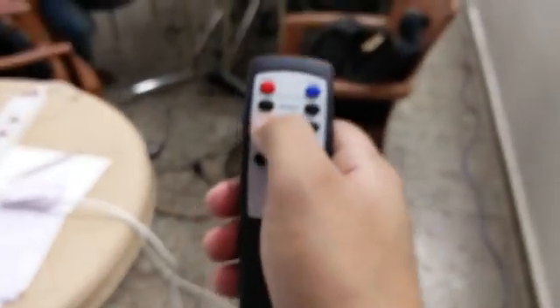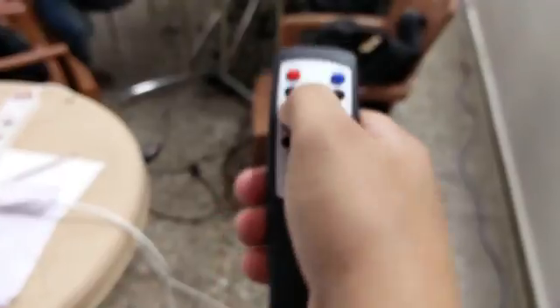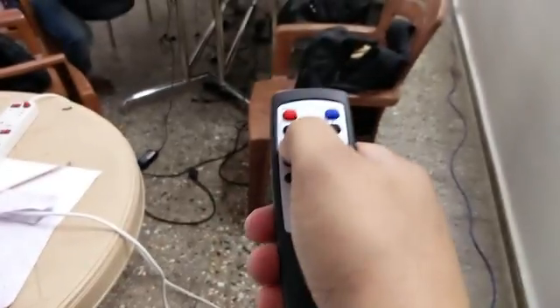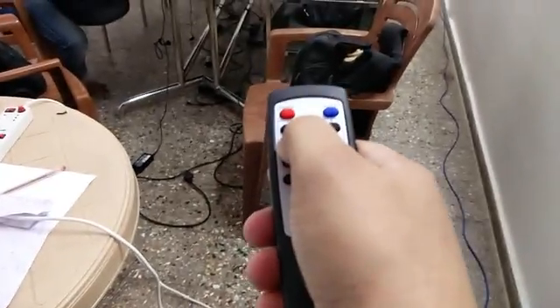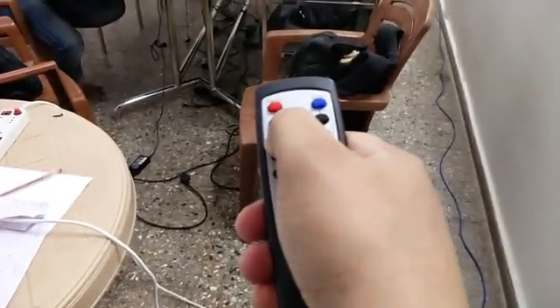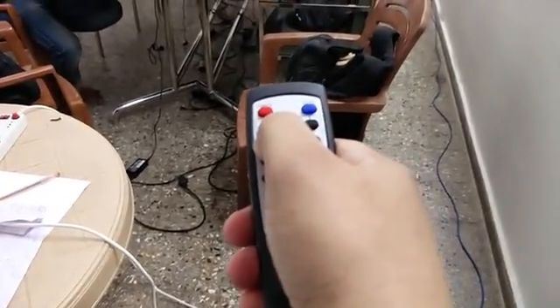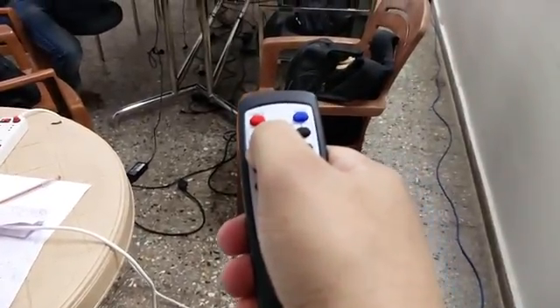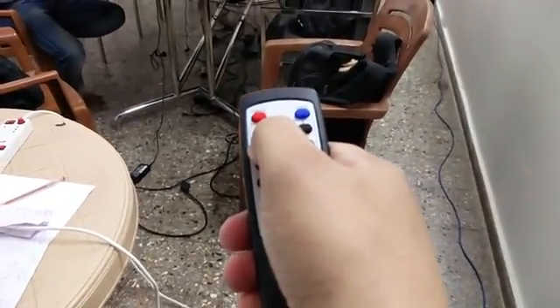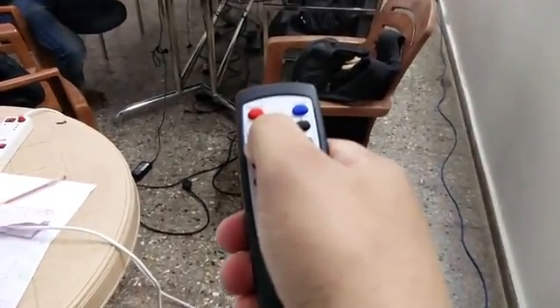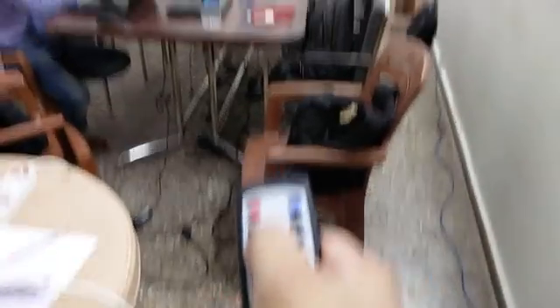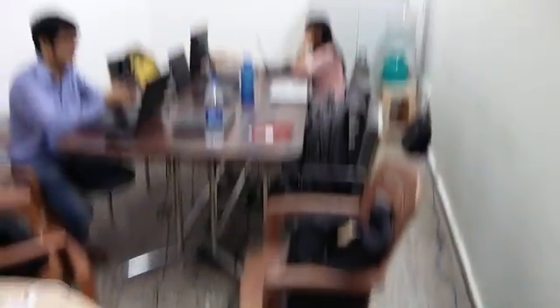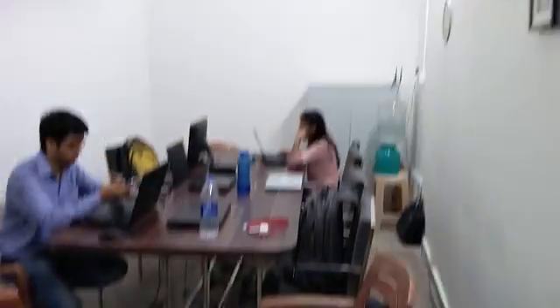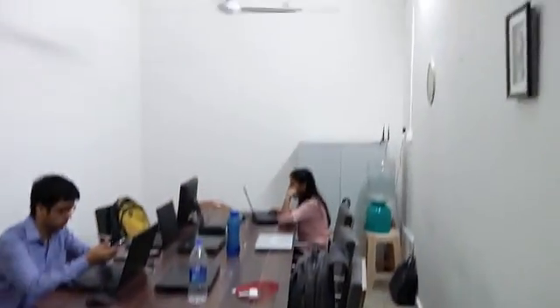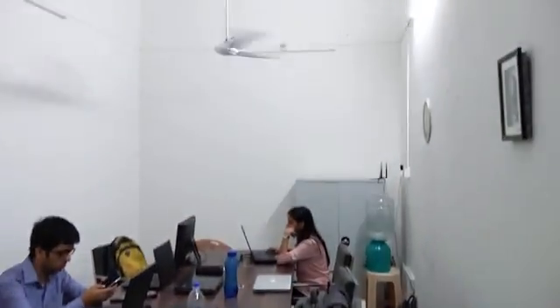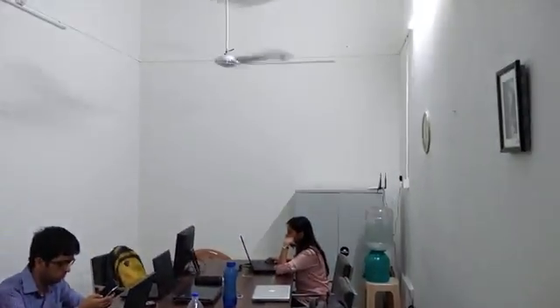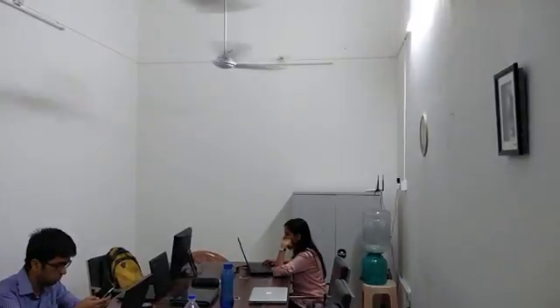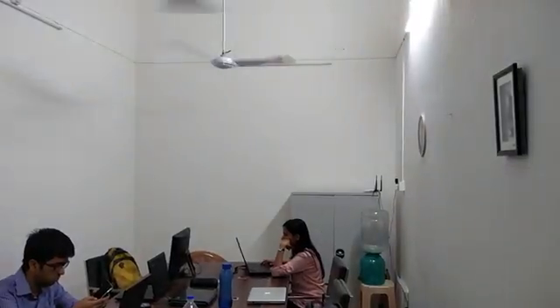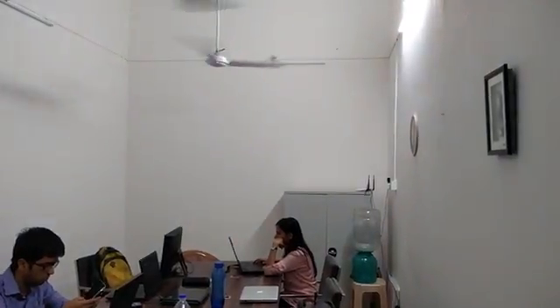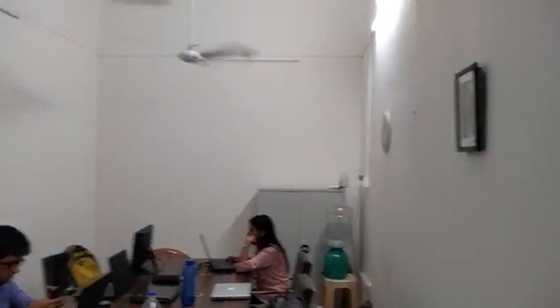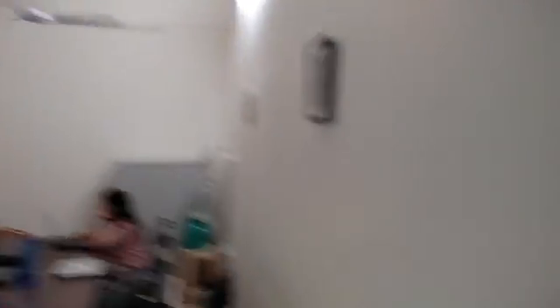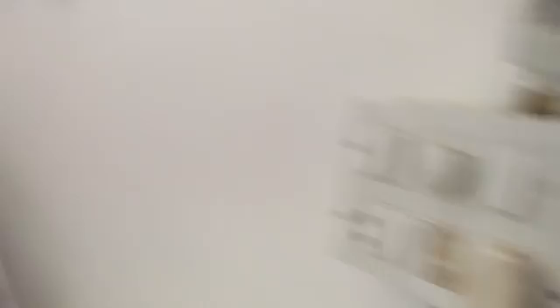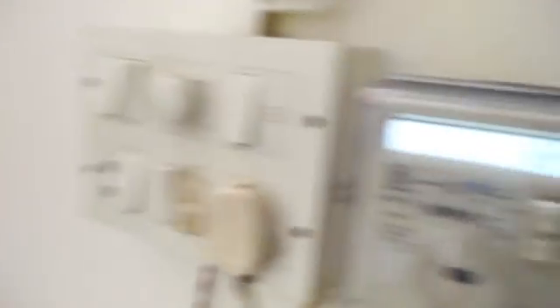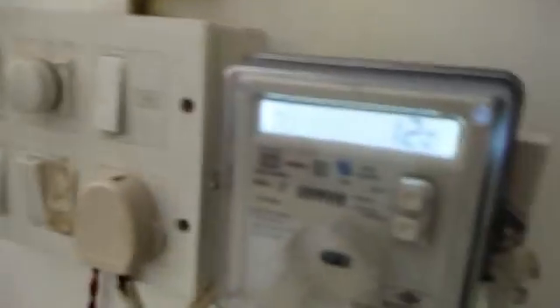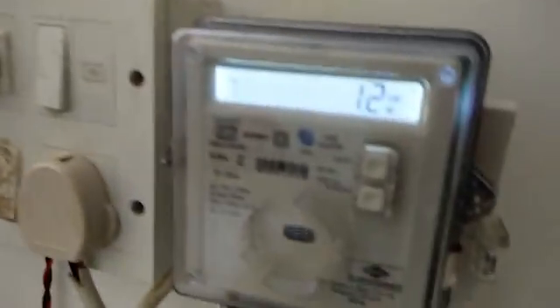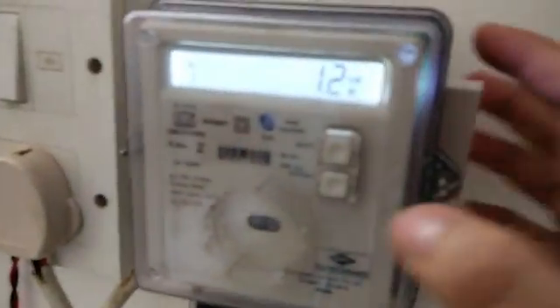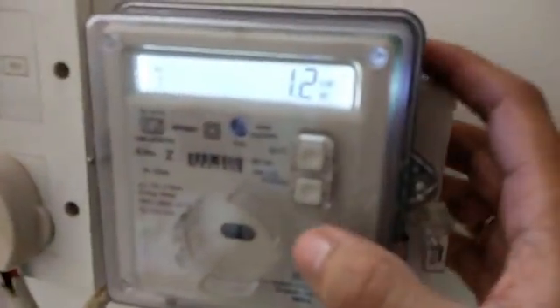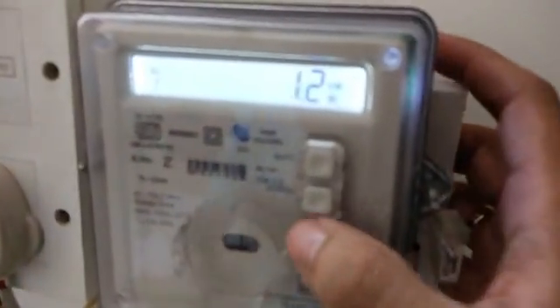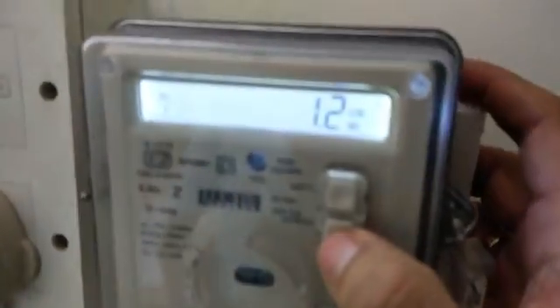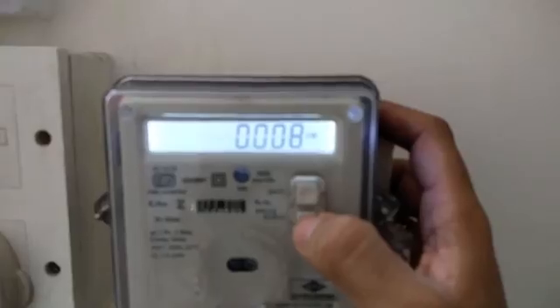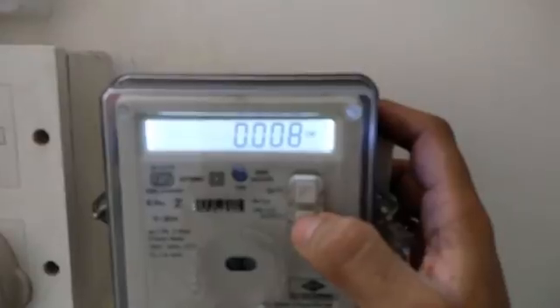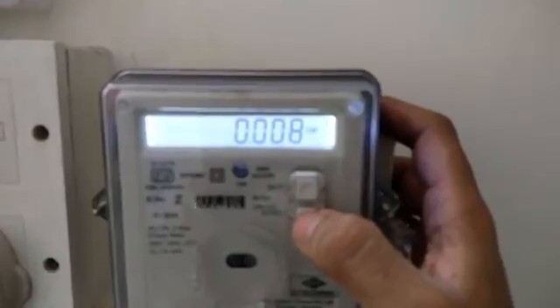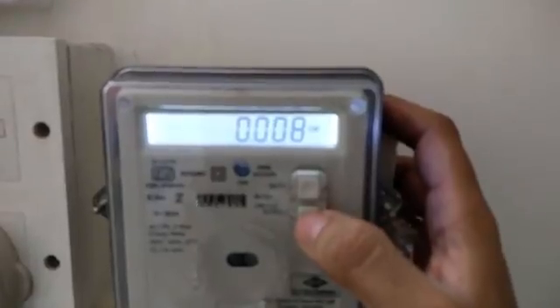Now let's look at speed 2. We change it to speed 2, and the power consumption of the ceiling fan is 8 watts.